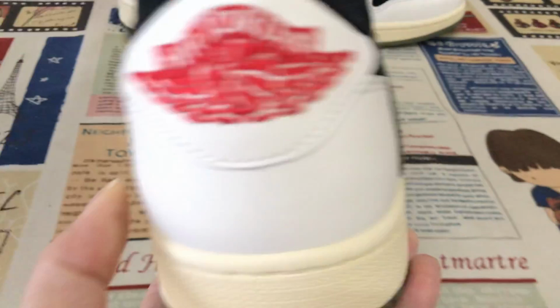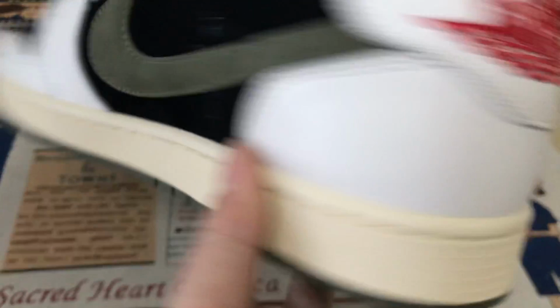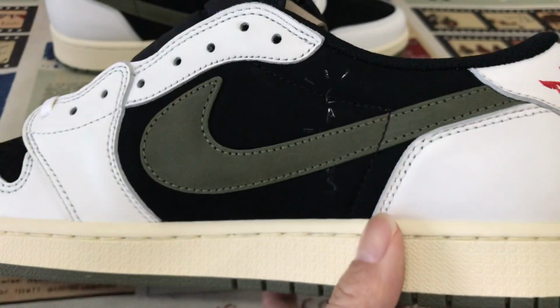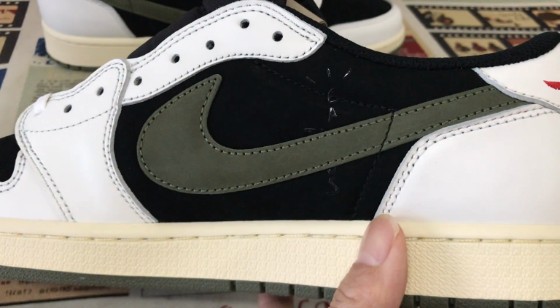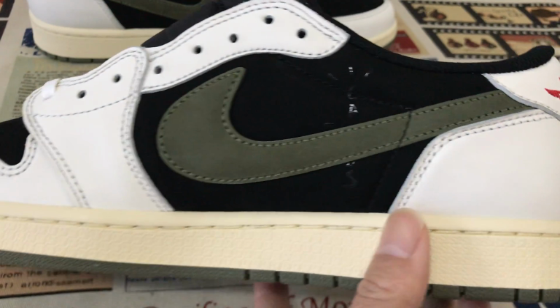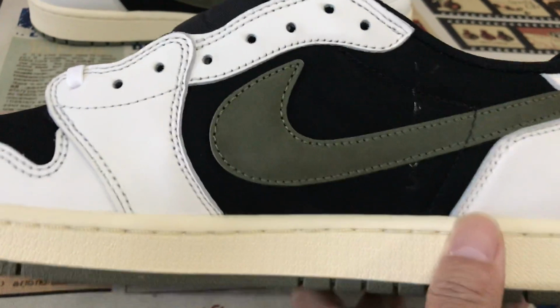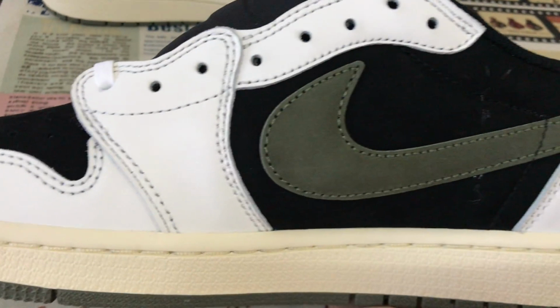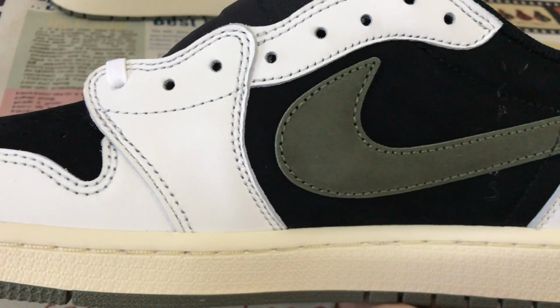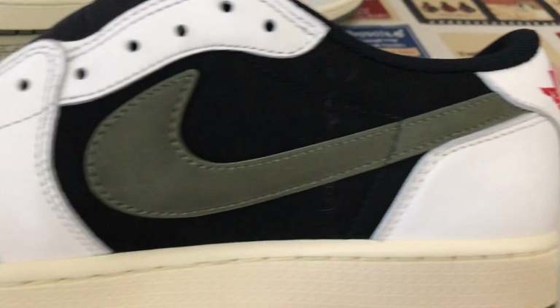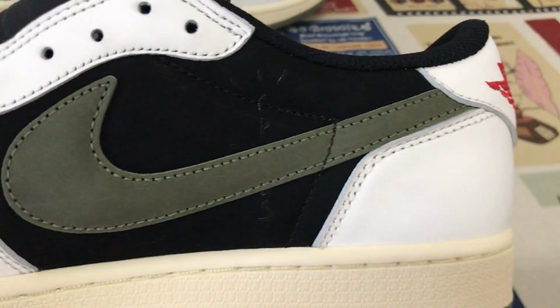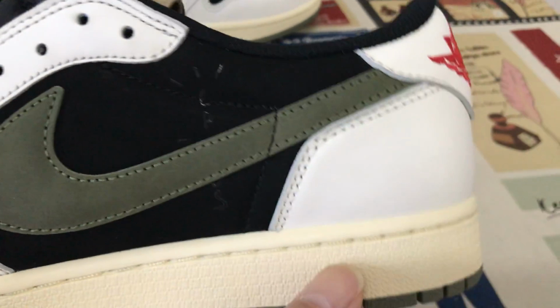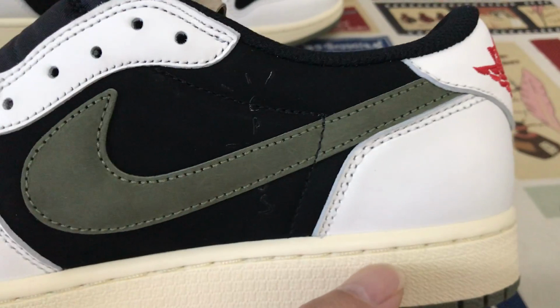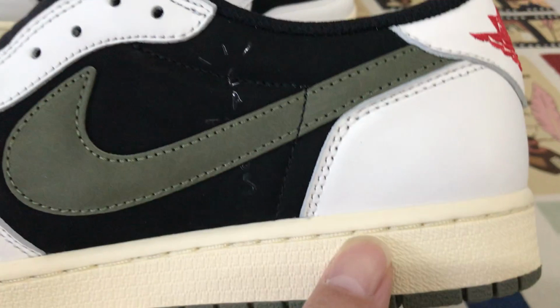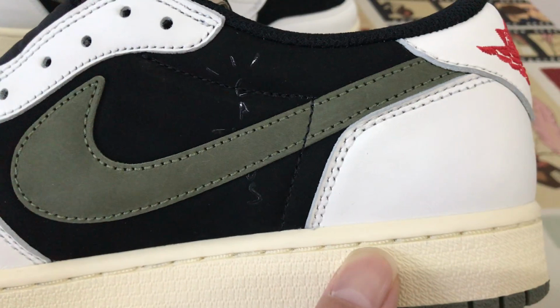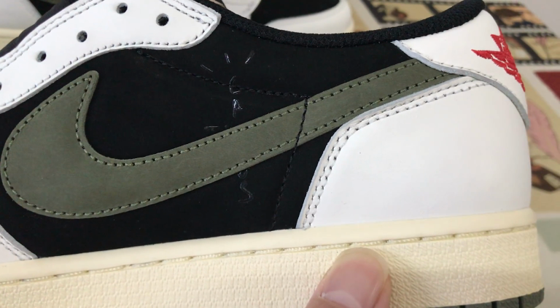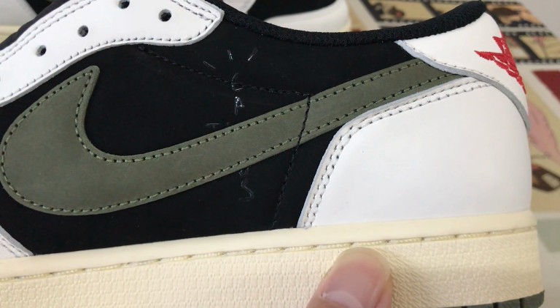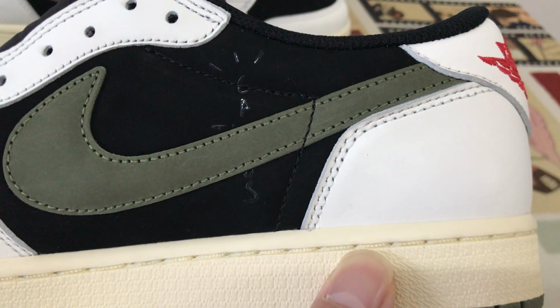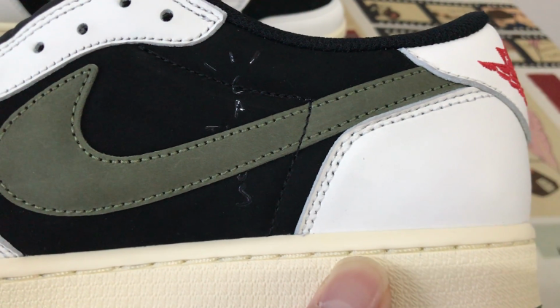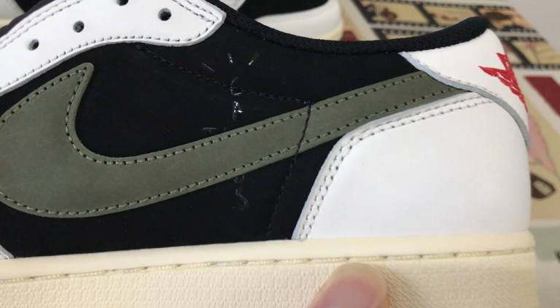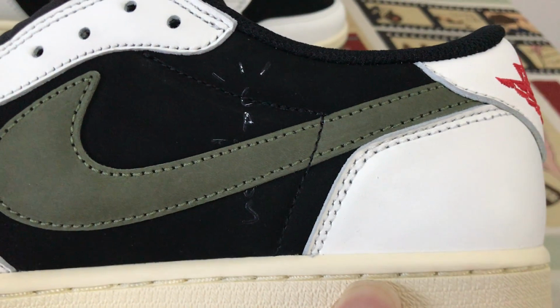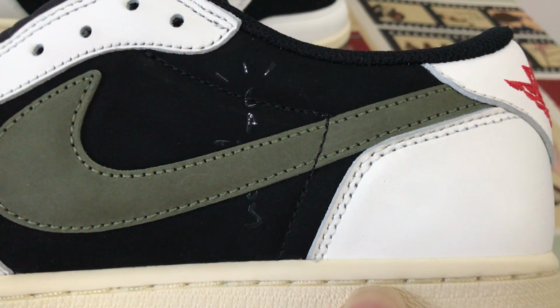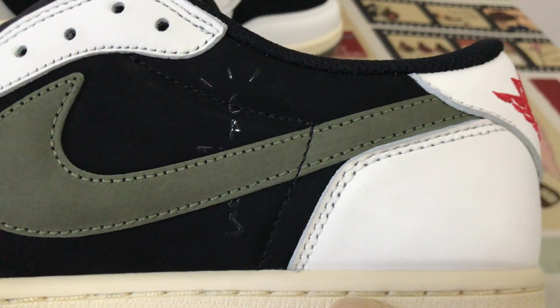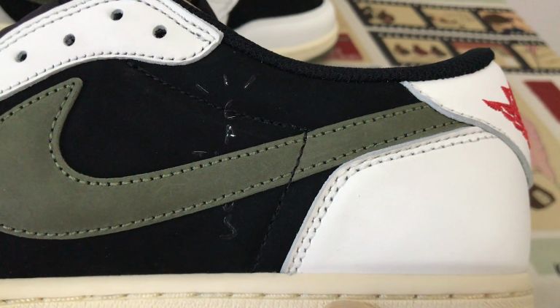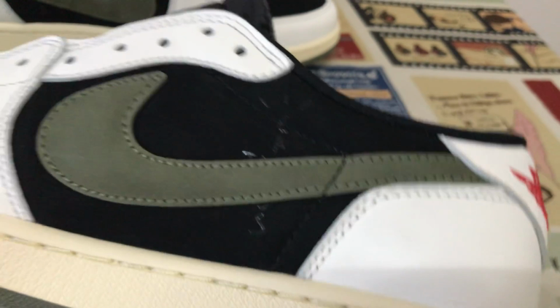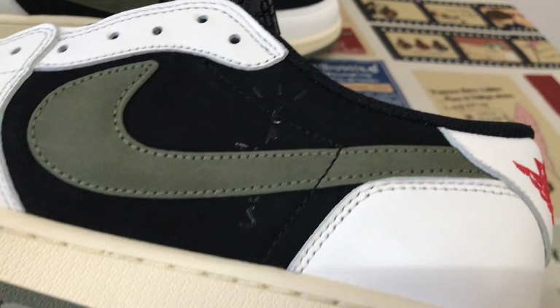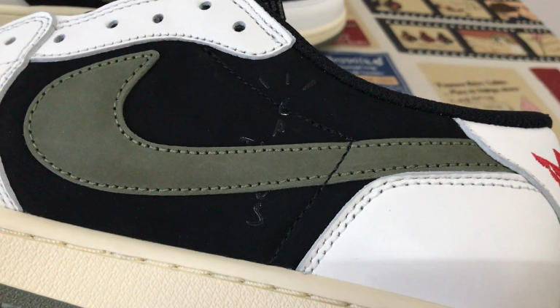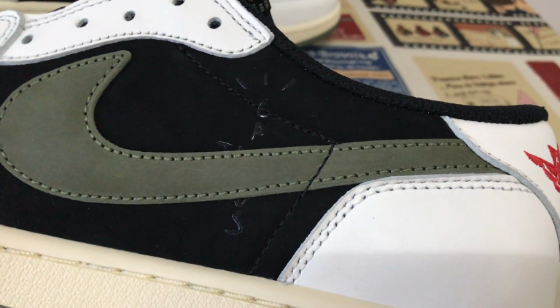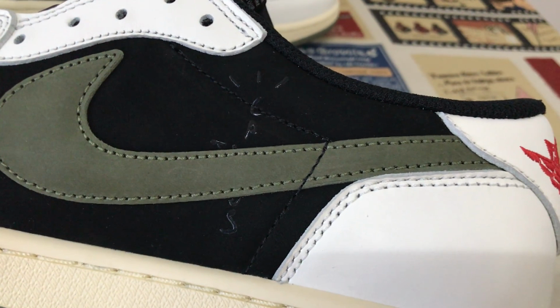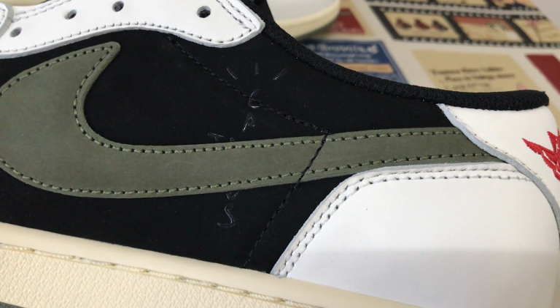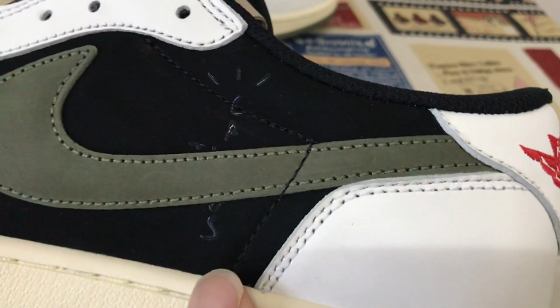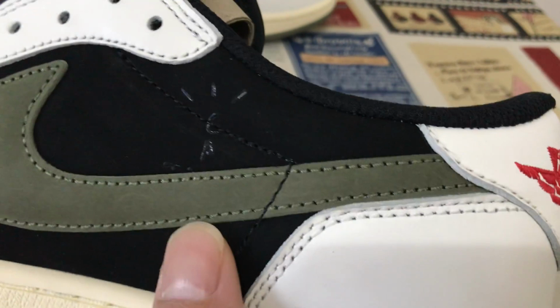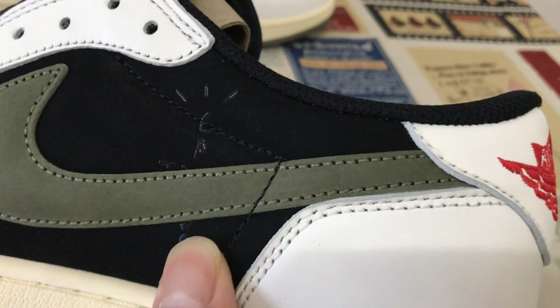Looking at the inside view, it comes with a Cactus Jack logo screen printed on the interior lining along with a box design.